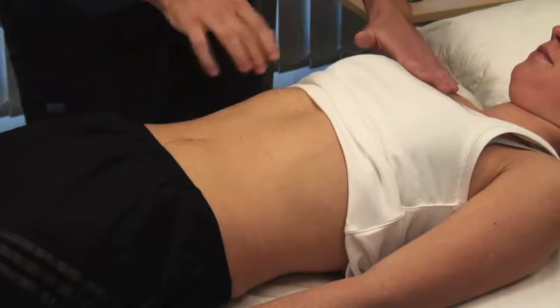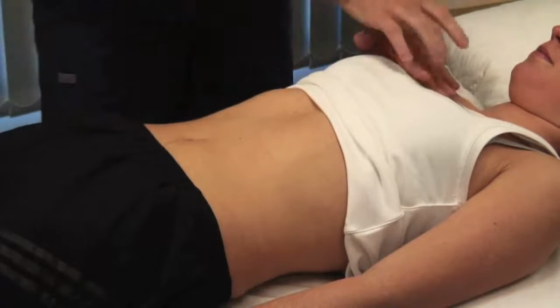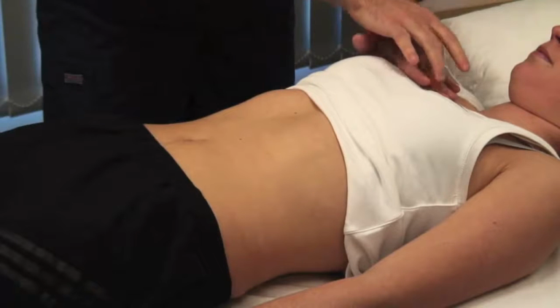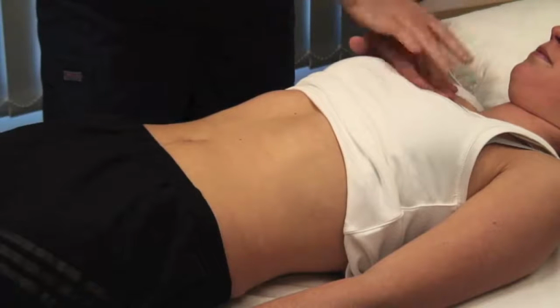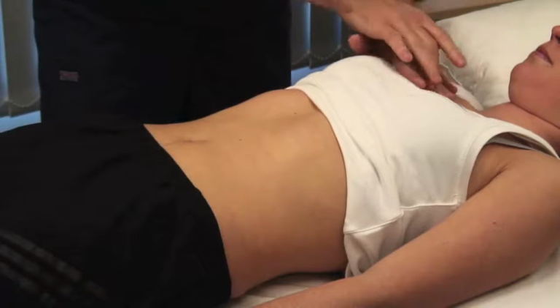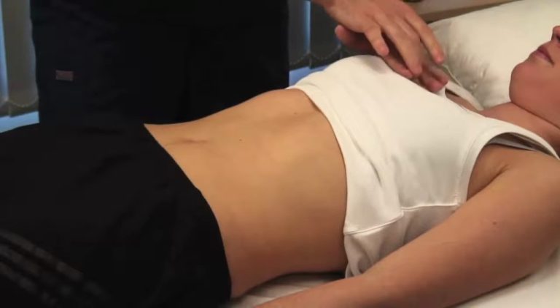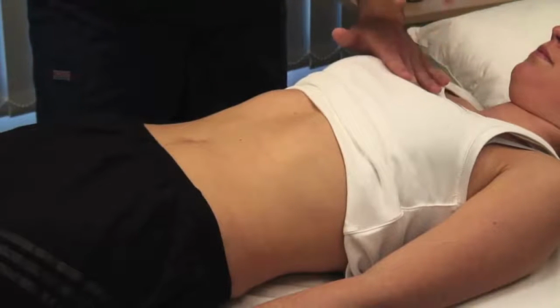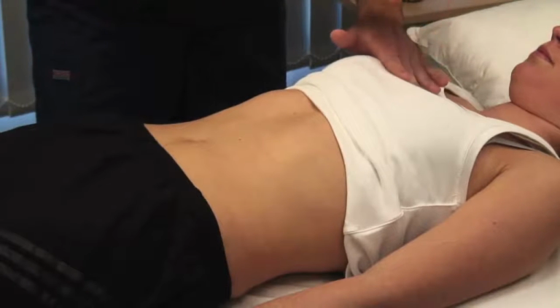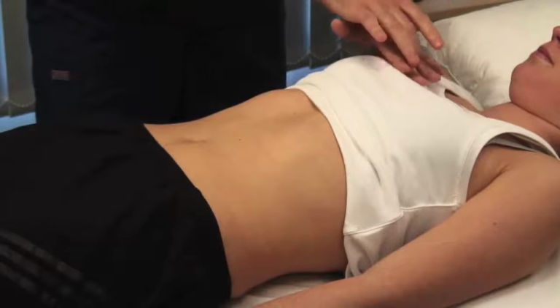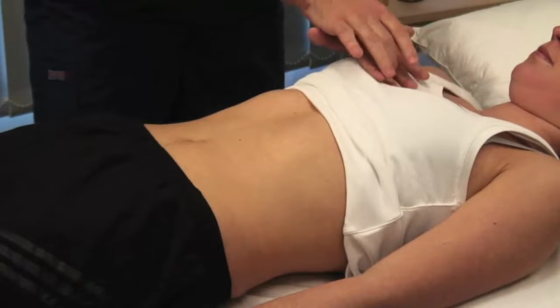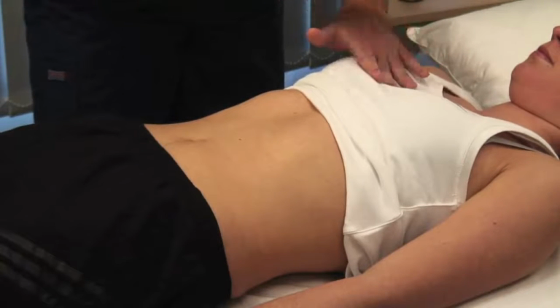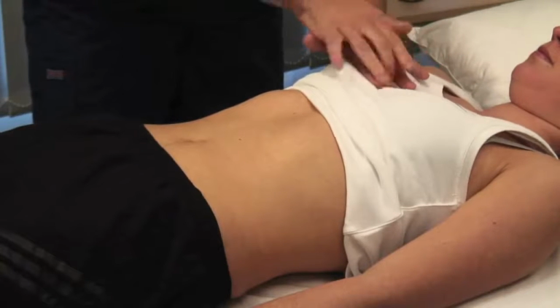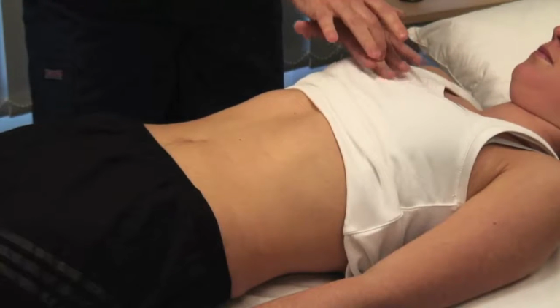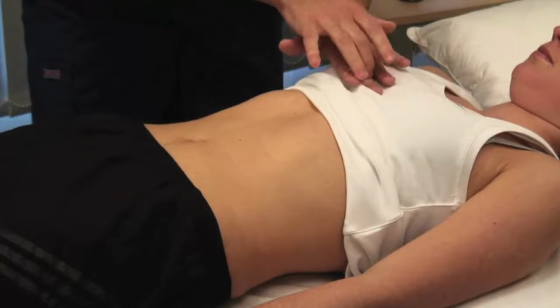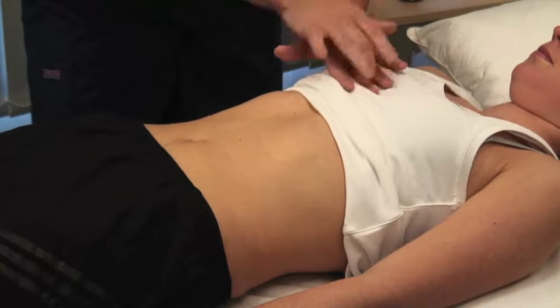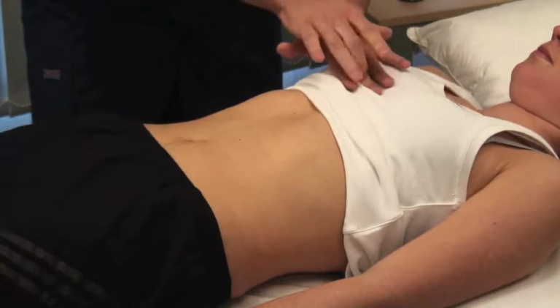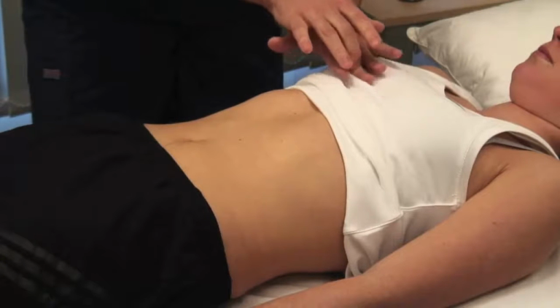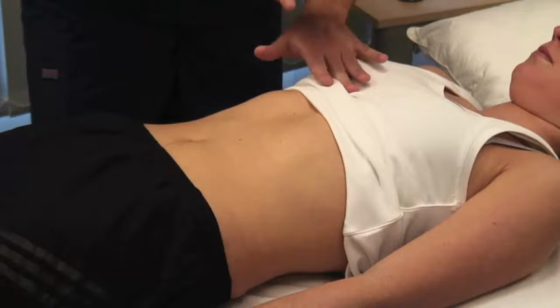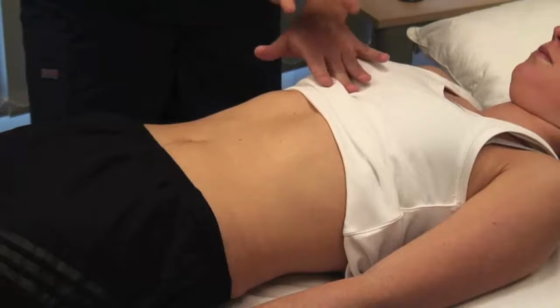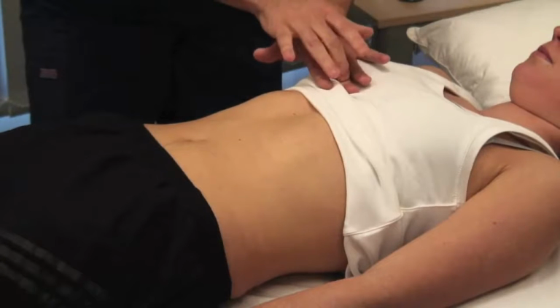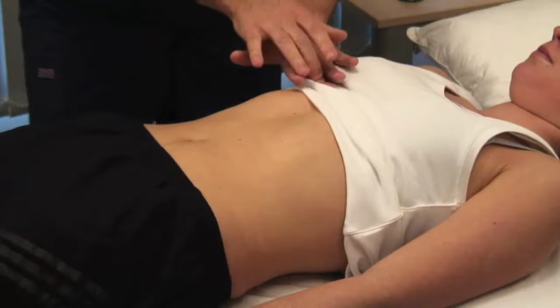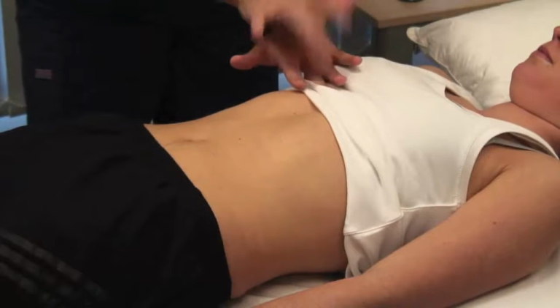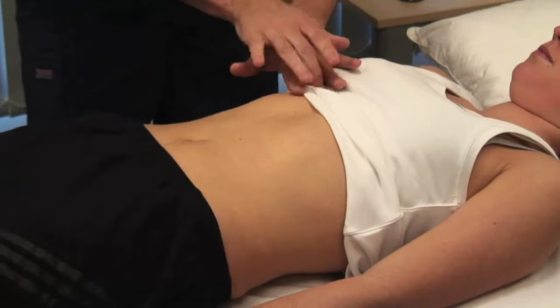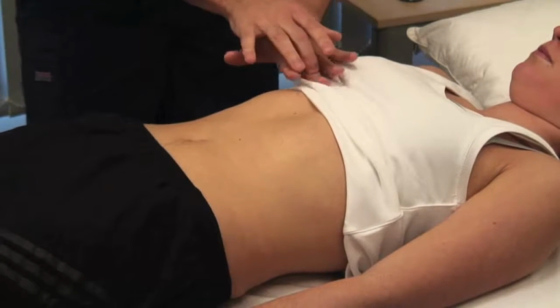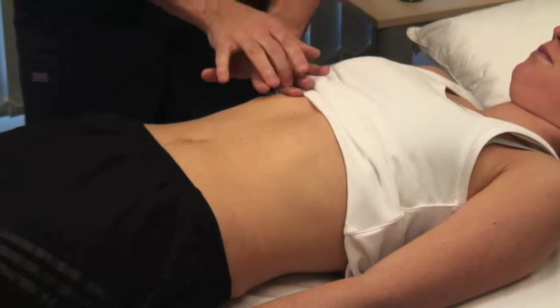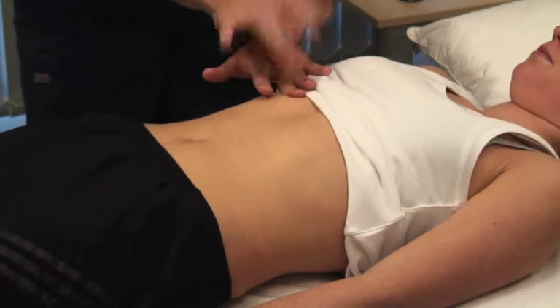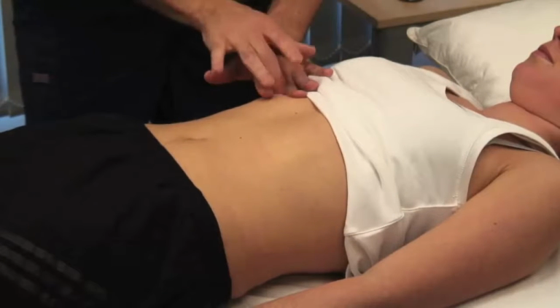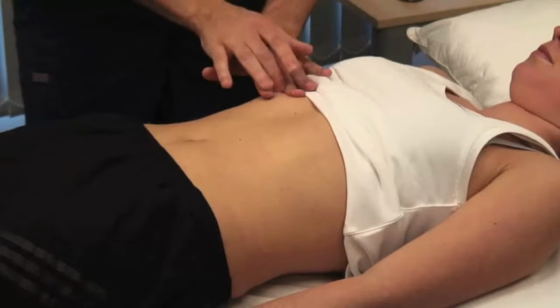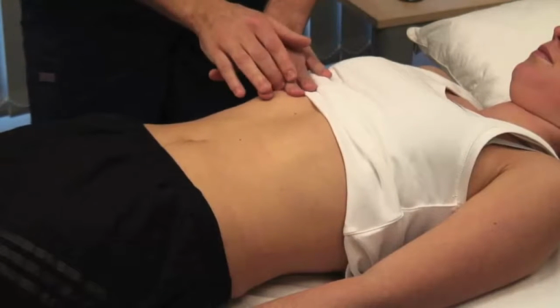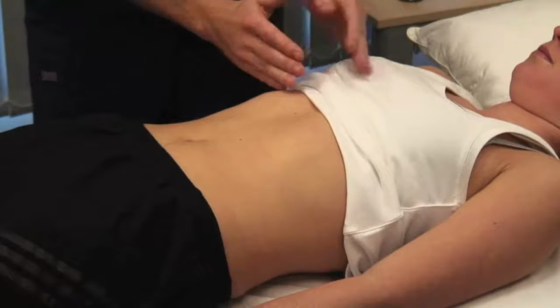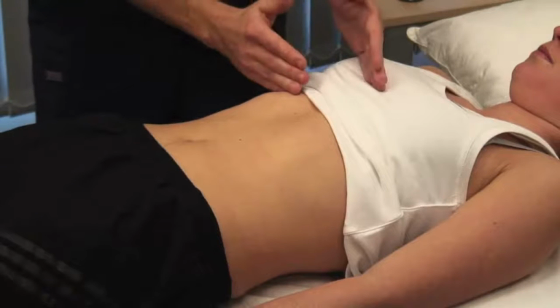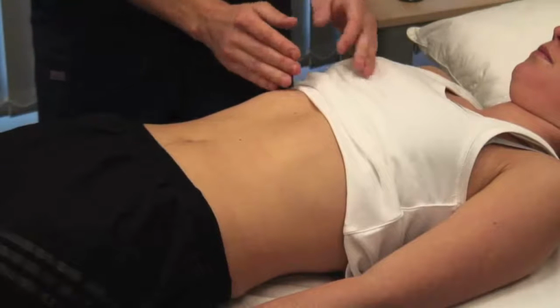Locate the upper border of the liver by percussing down from the fifth intercostal space in the midclavicular line. Measure the distance in centimetres from the upper border of dullness to the liver edge.